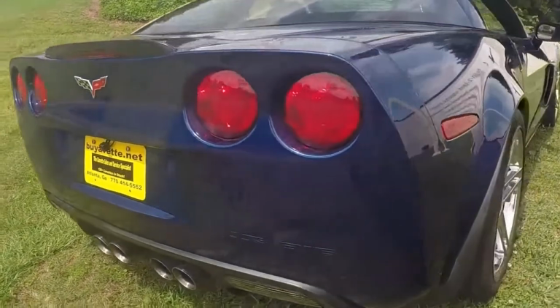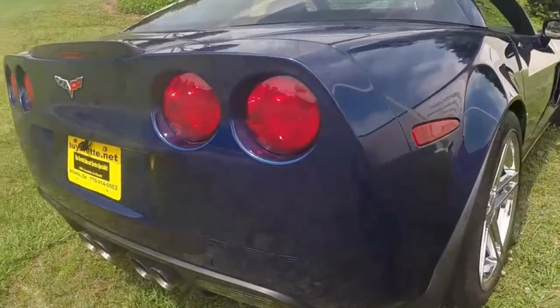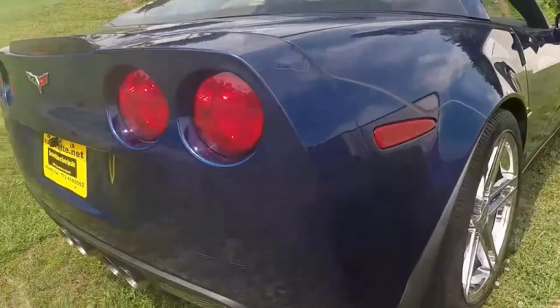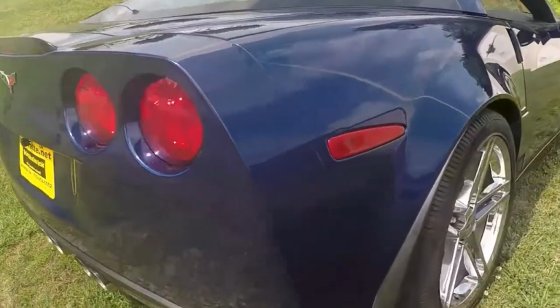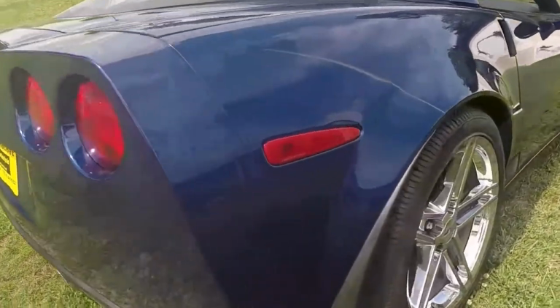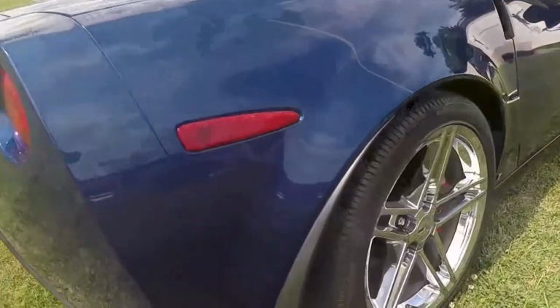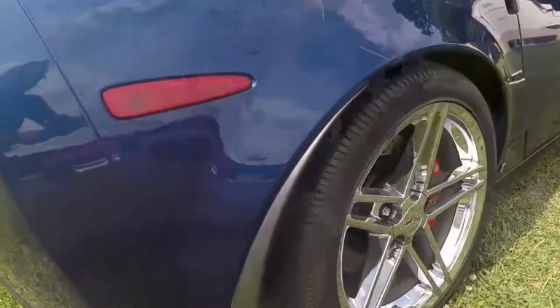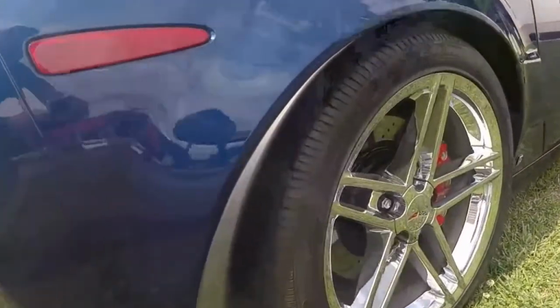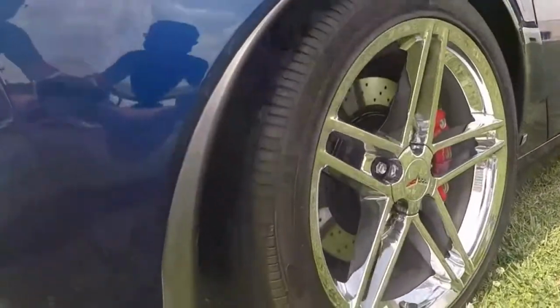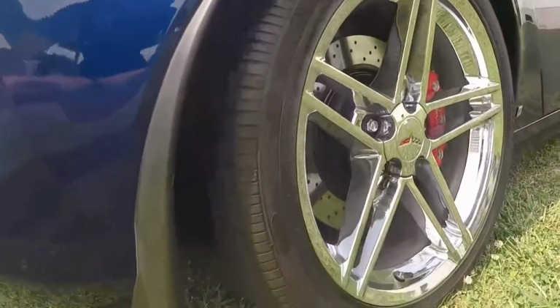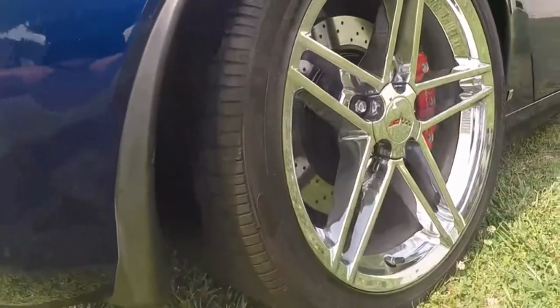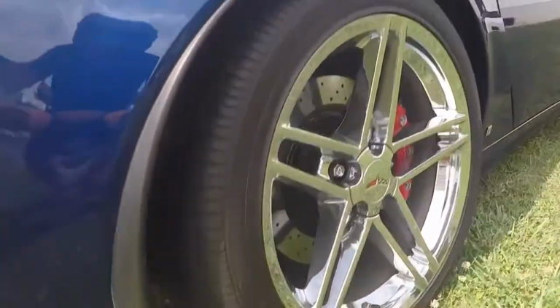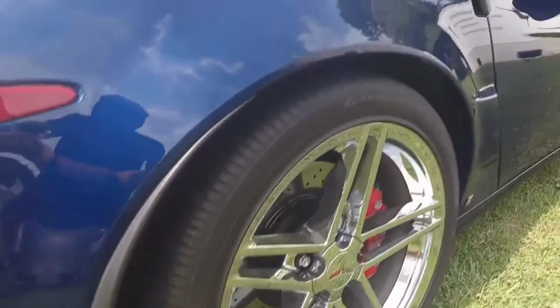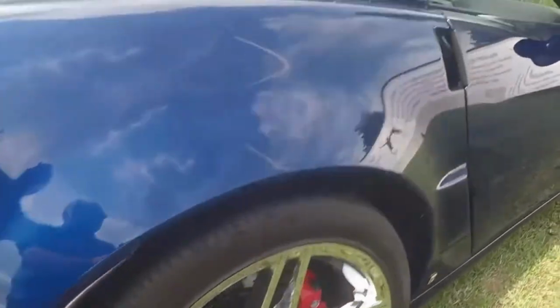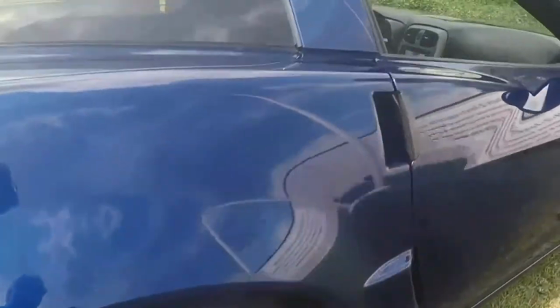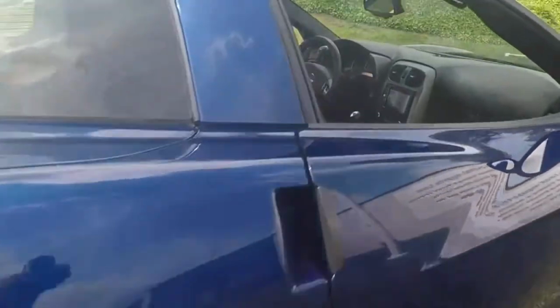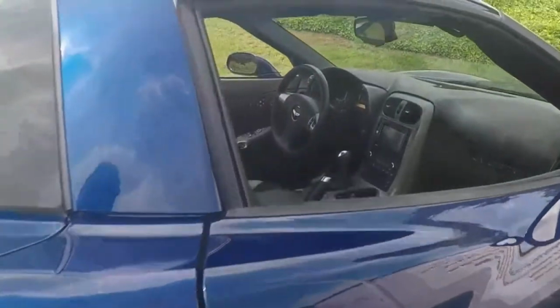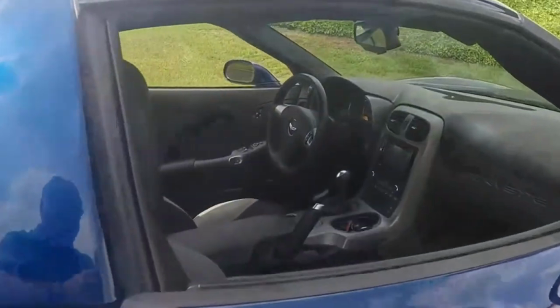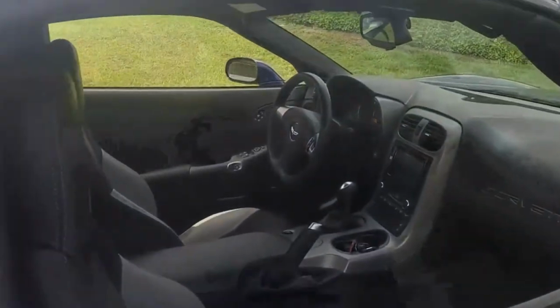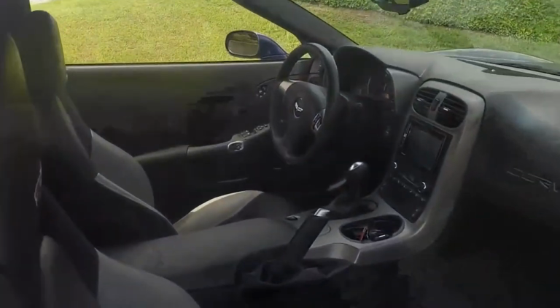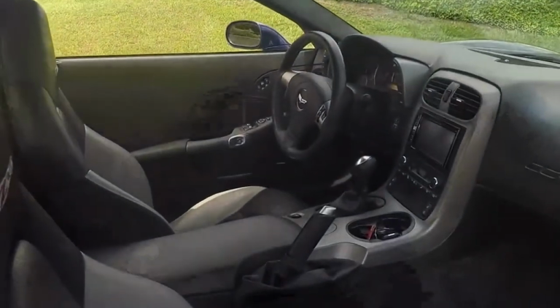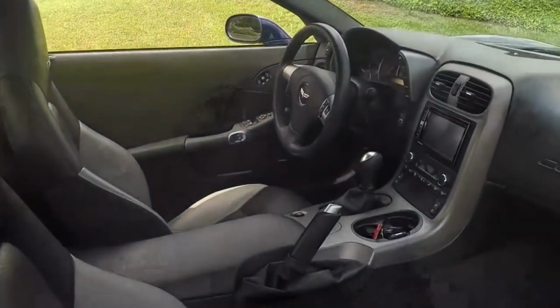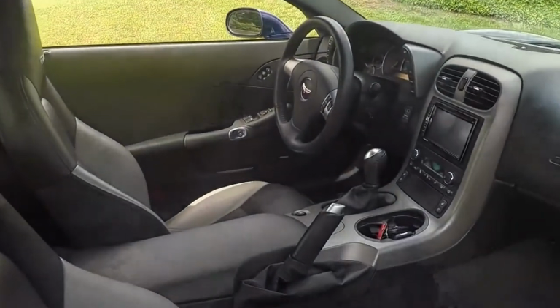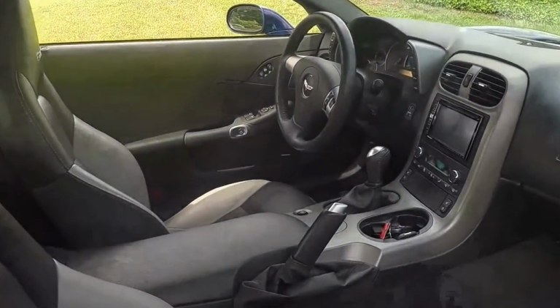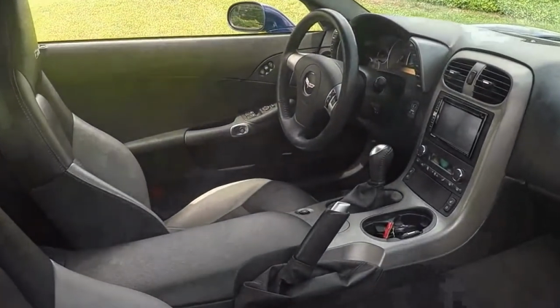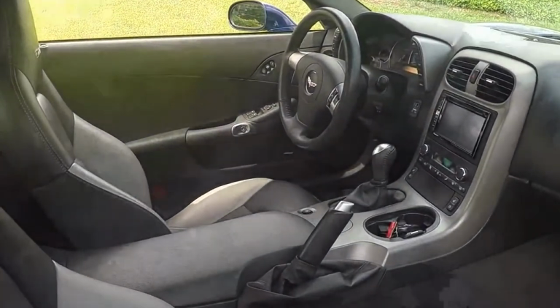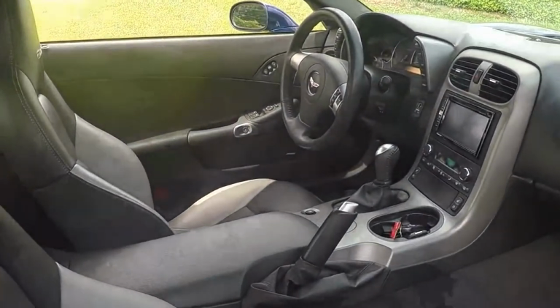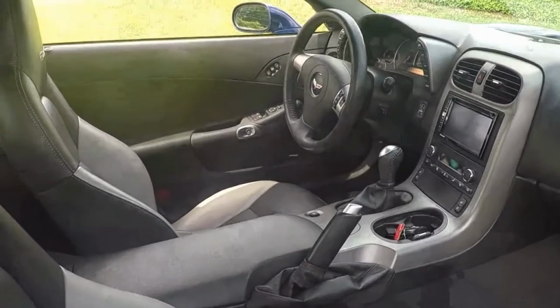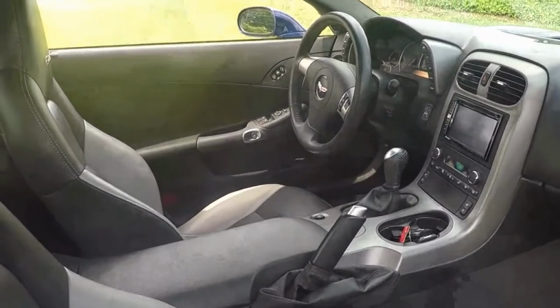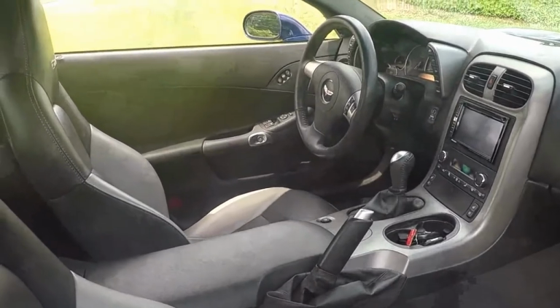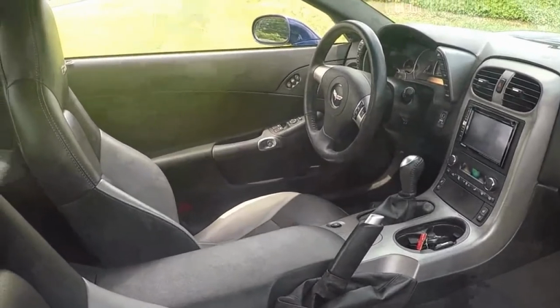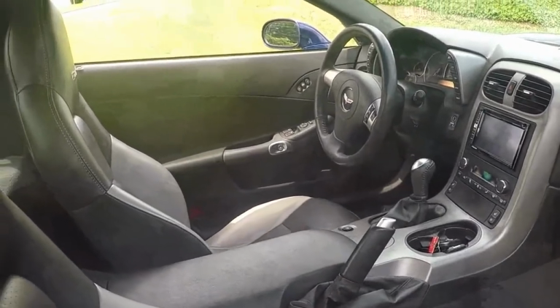The interior is a two-tone ebony and gray. It has a Pioneer navigation rear camera installed, rather than the original radio.